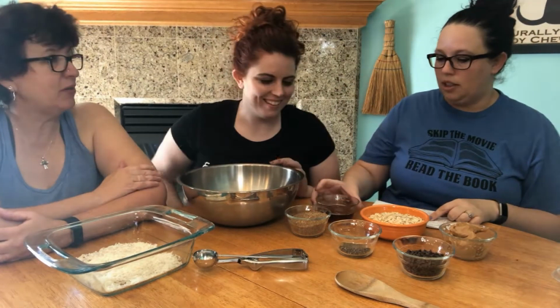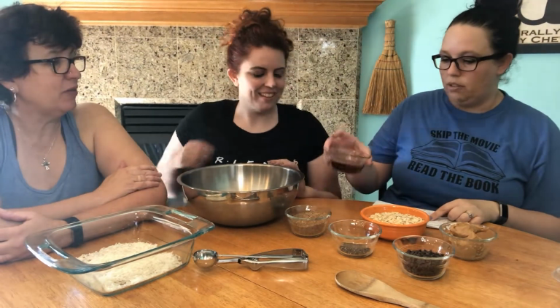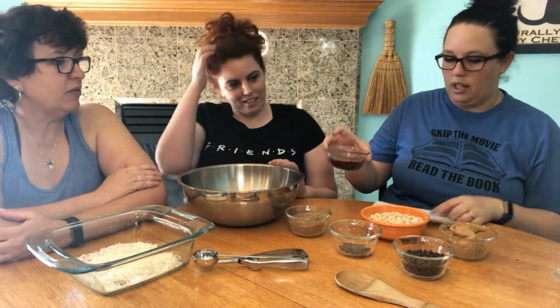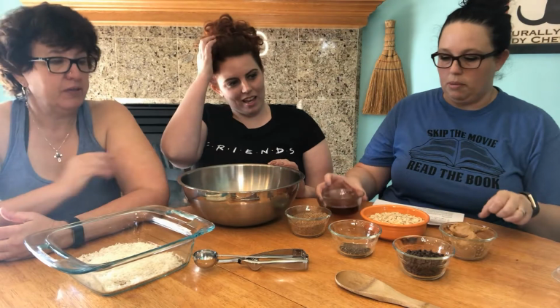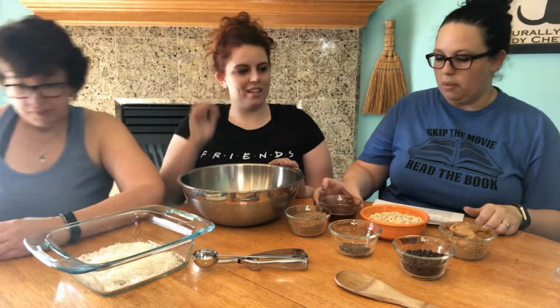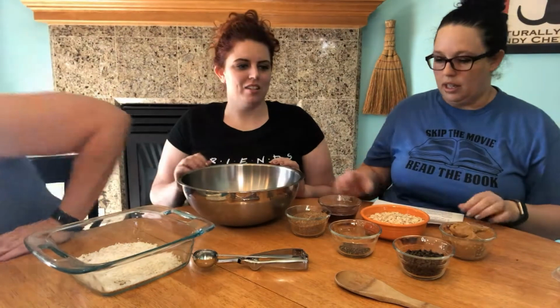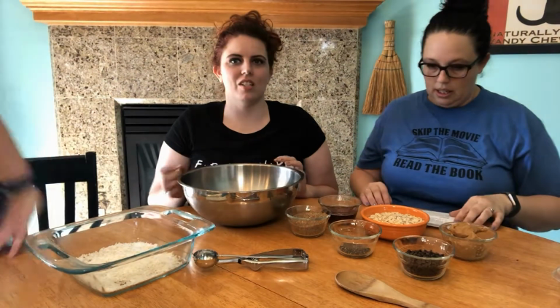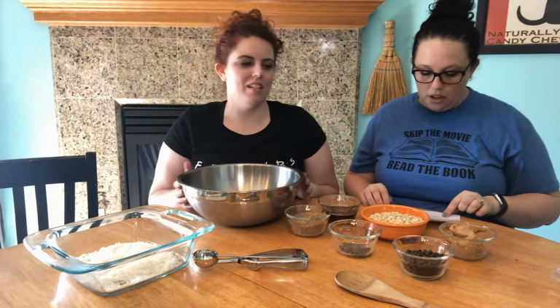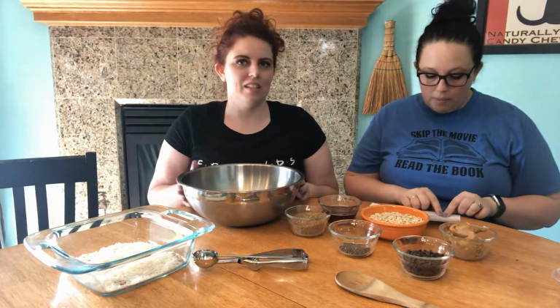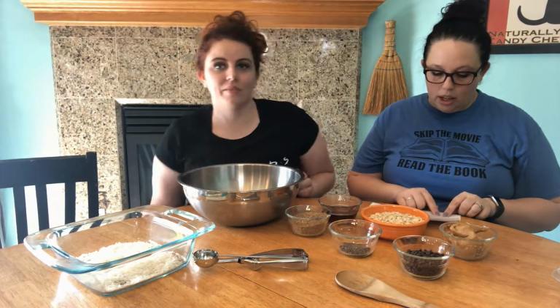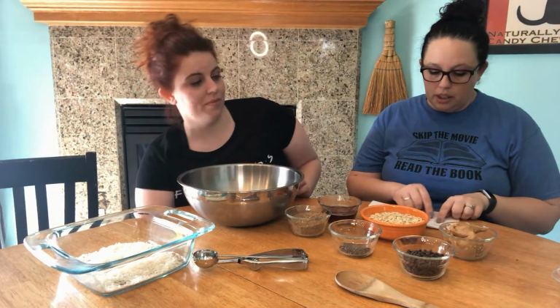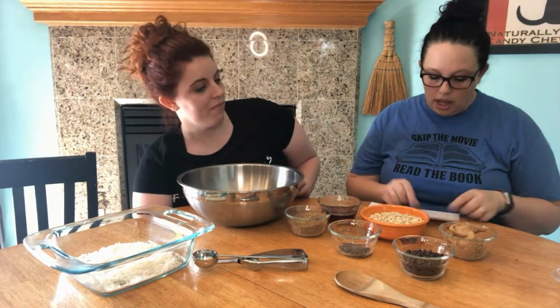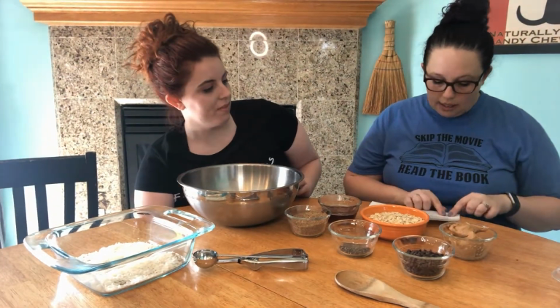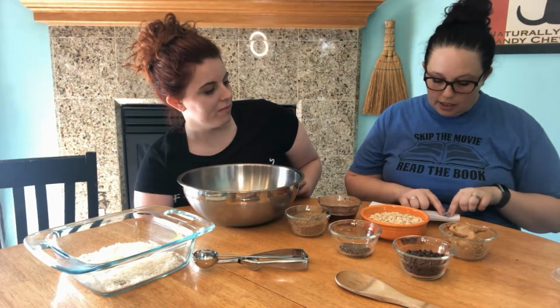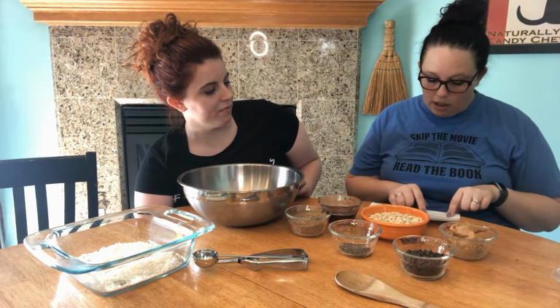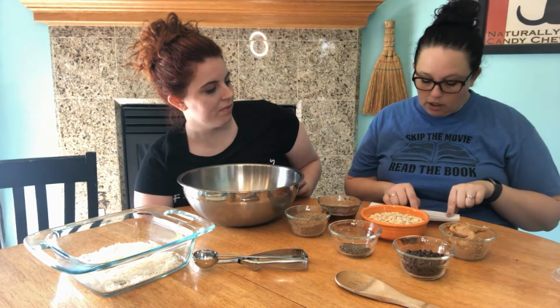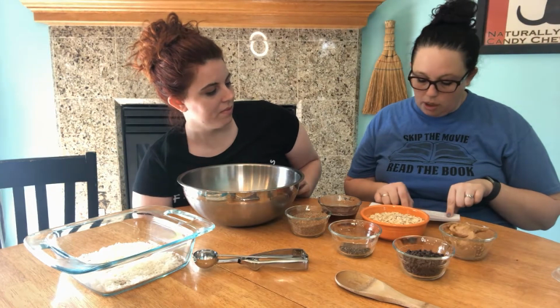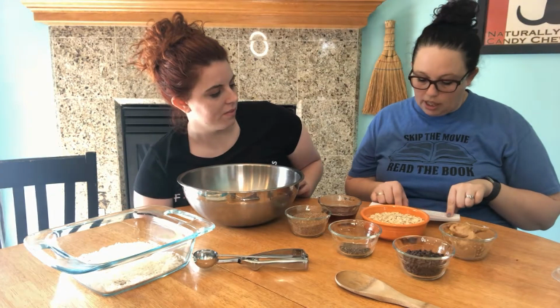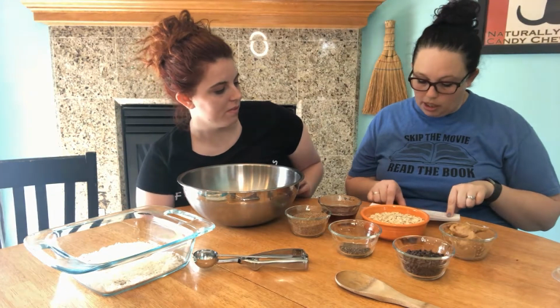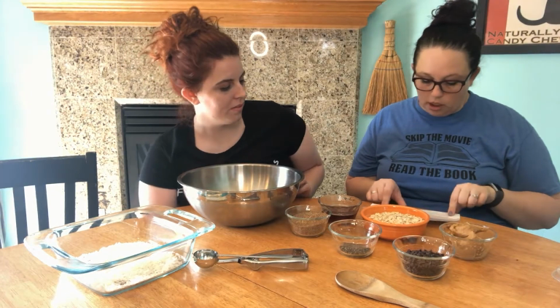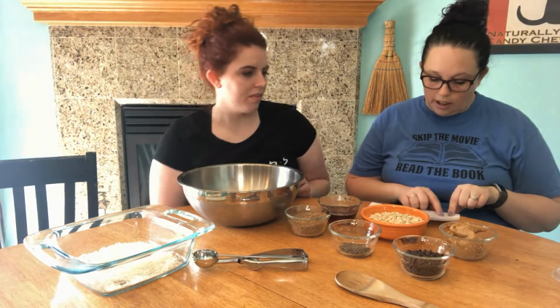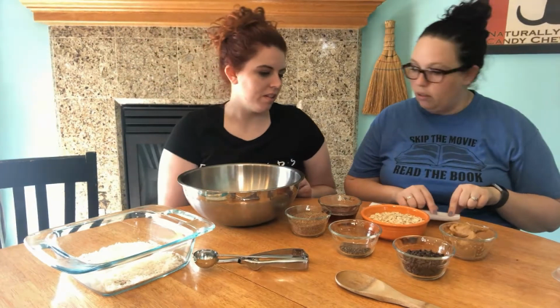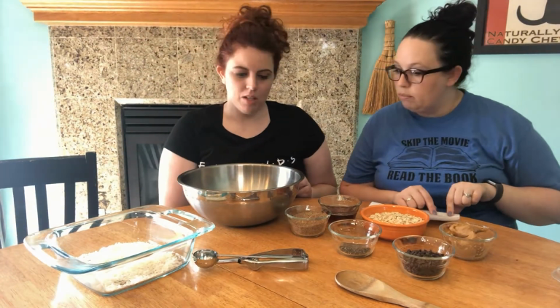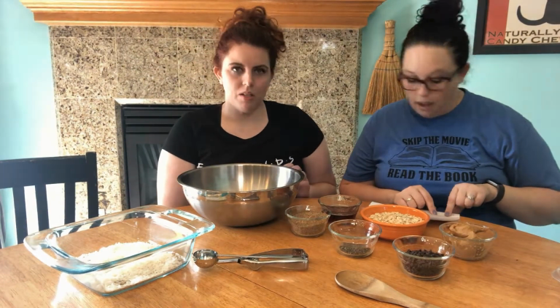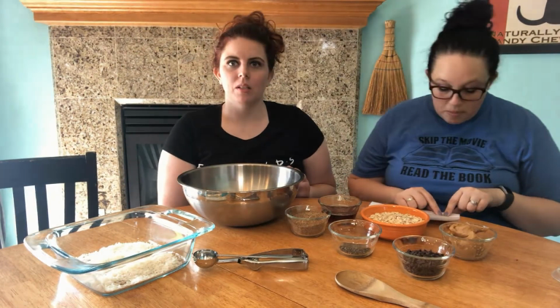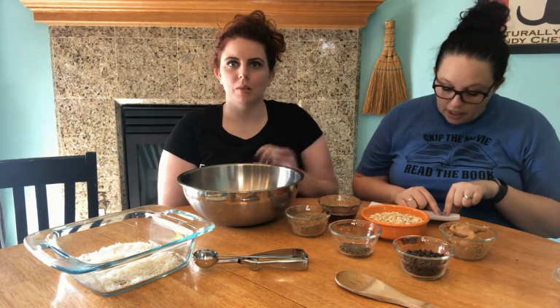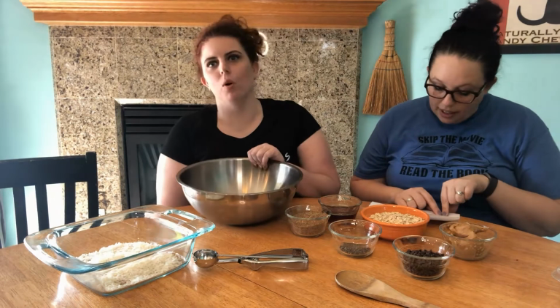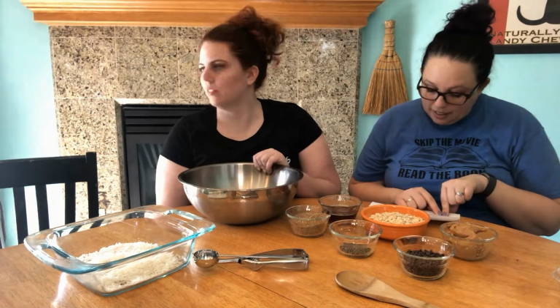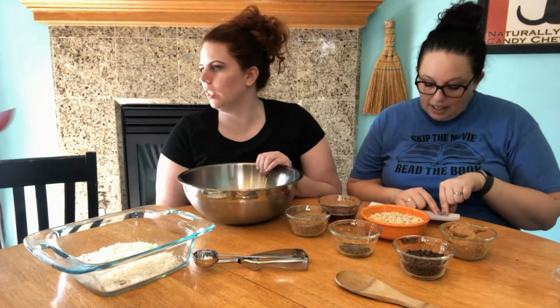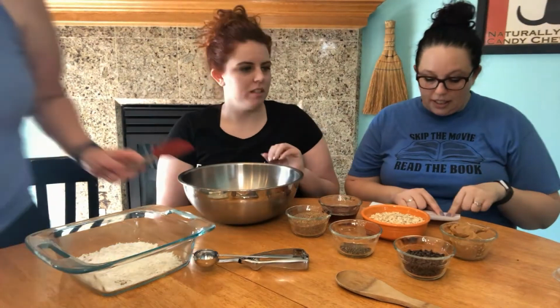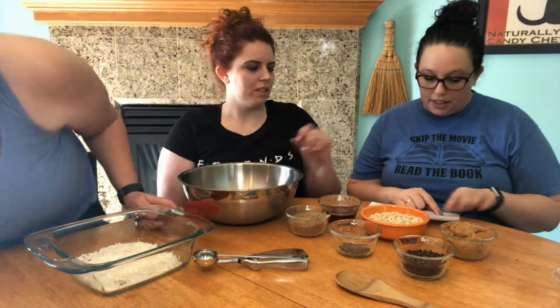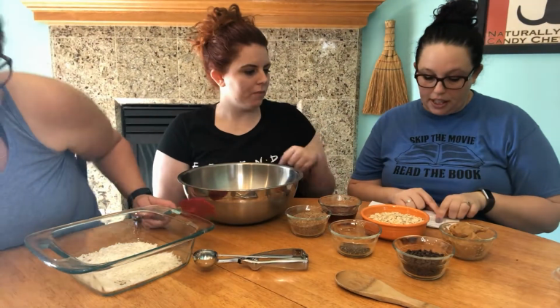At our favorite acai place, Ariel got these protein balls and she says they're really good. The label lists all the ingredients, so we're thinking we can make them. On Pinterest I found a recipe and we have all the ingredients ready. It says to combine all the ingredients well with your hands in a medium to large glass bowl.